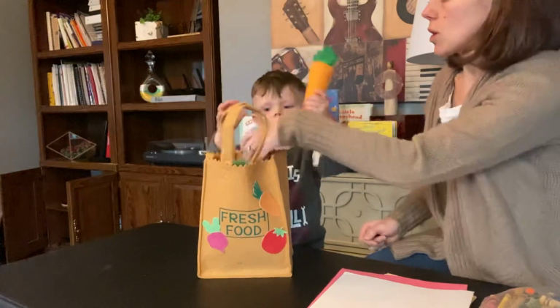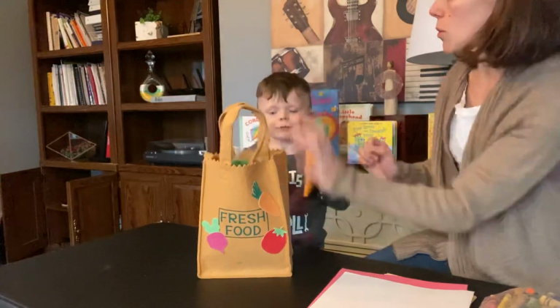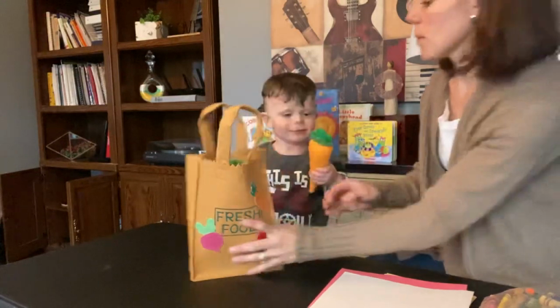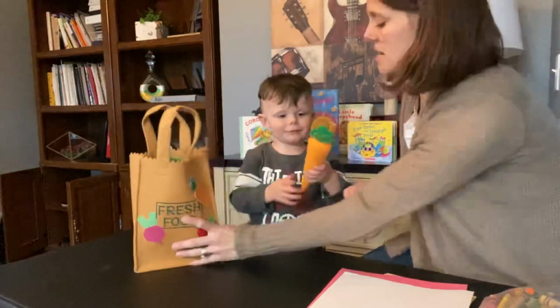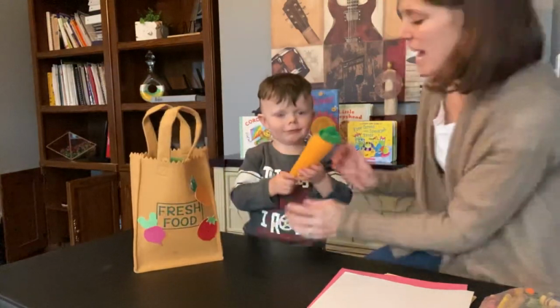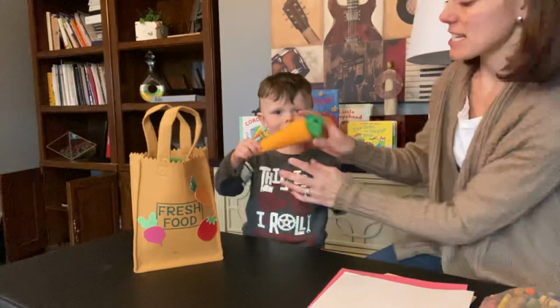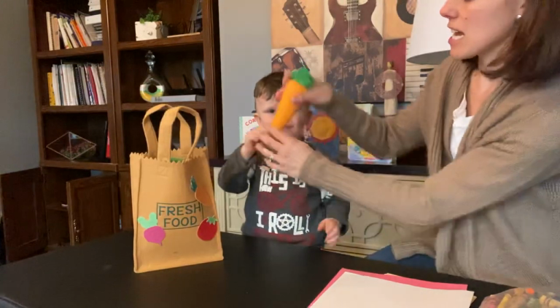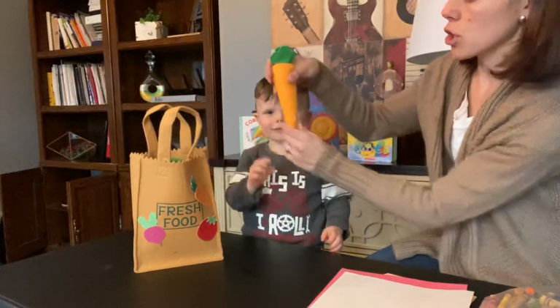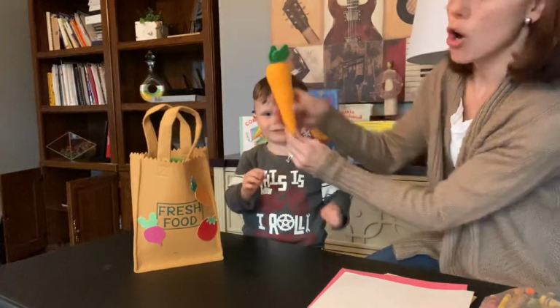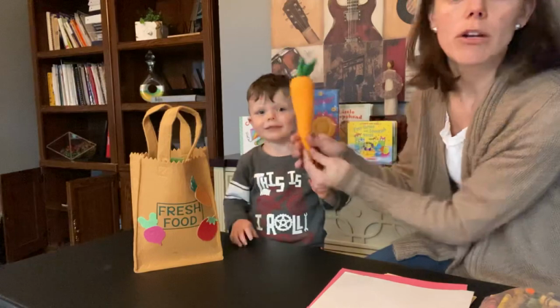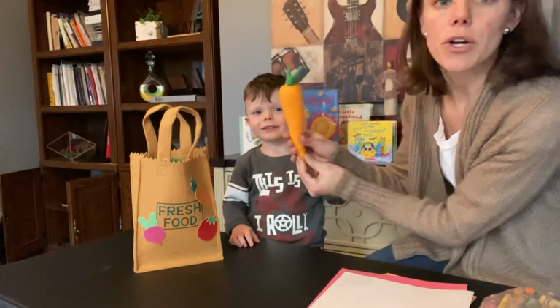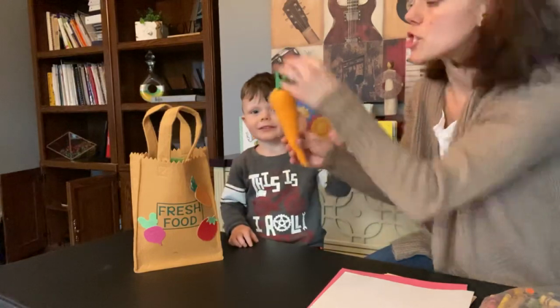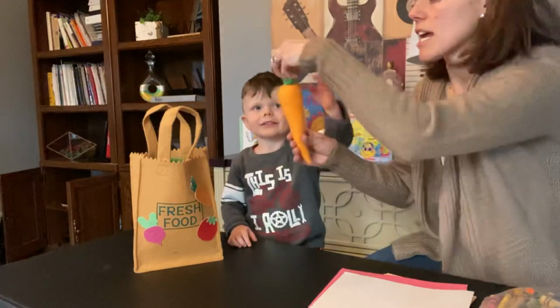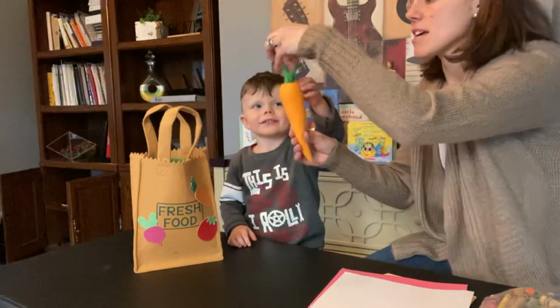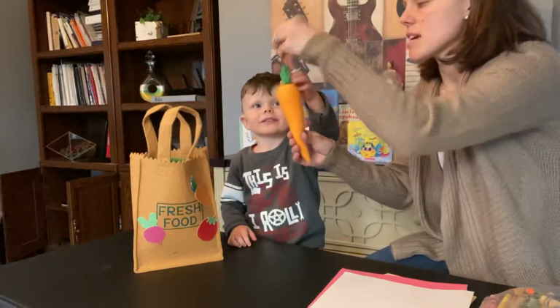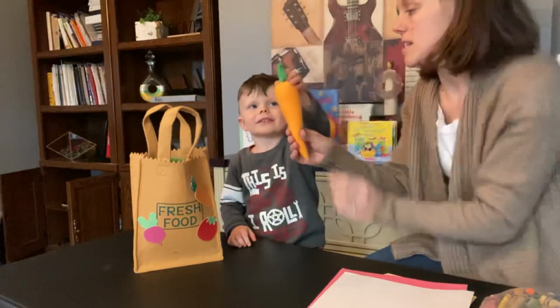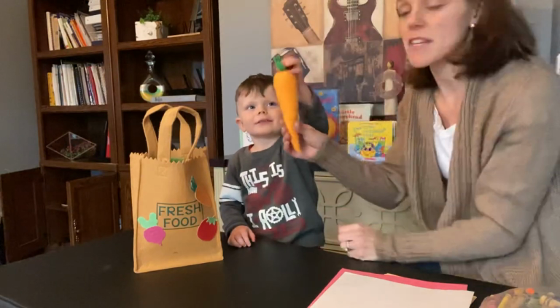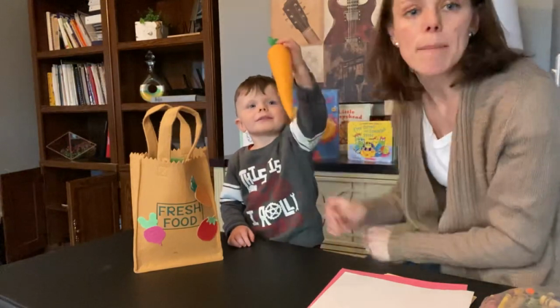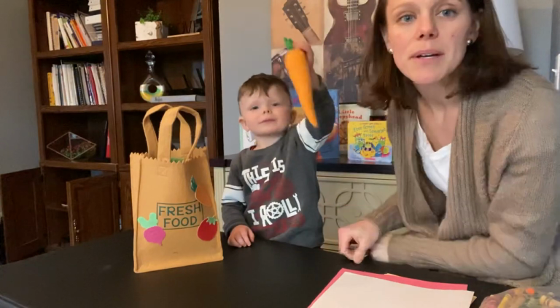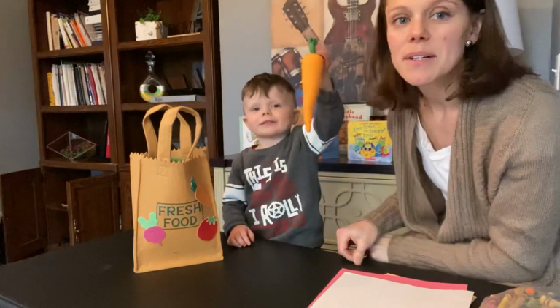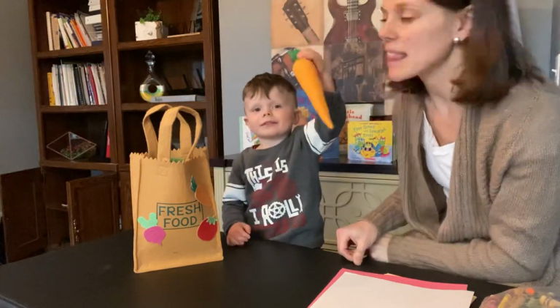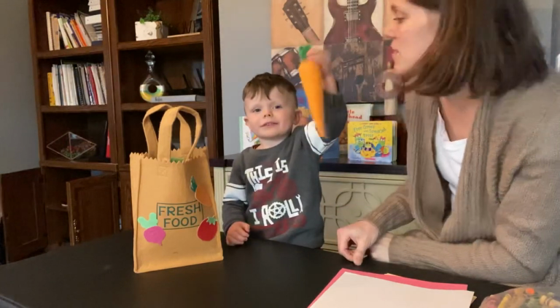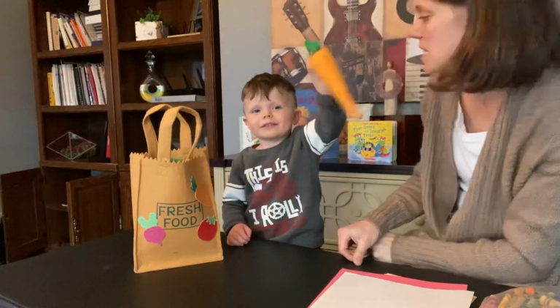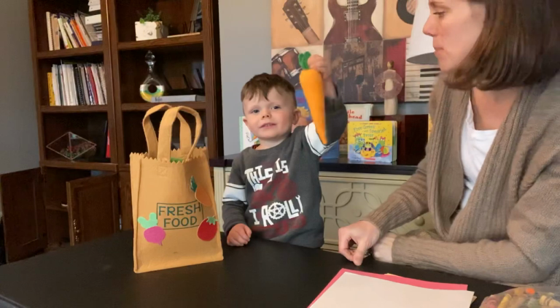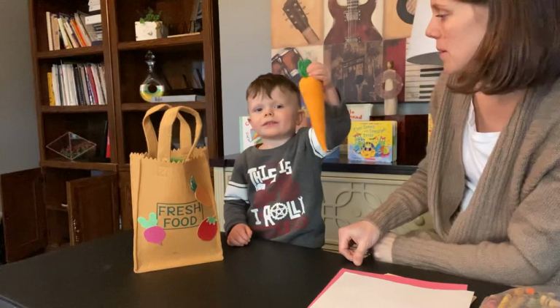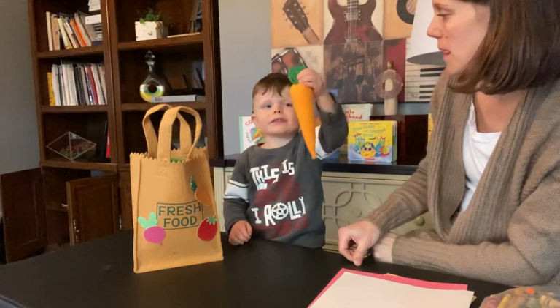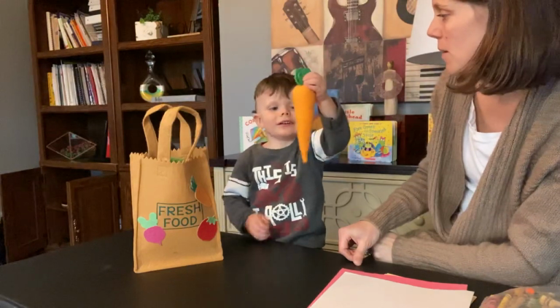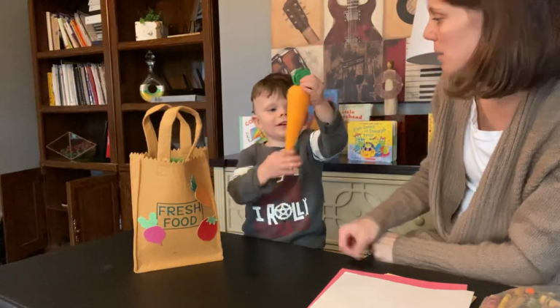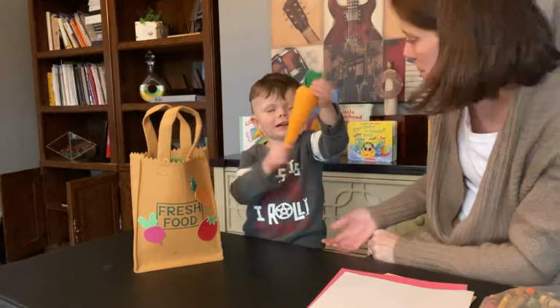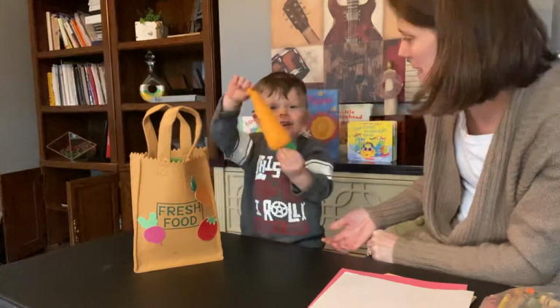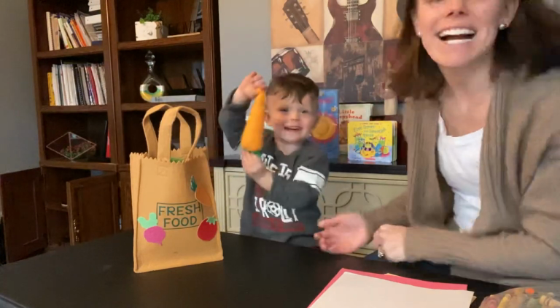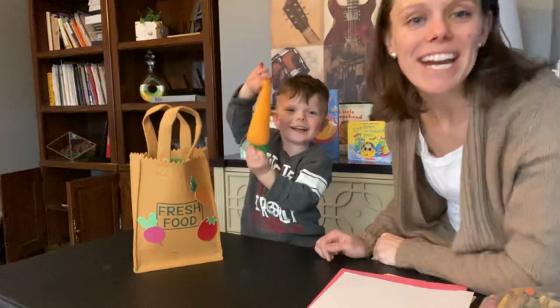Oh, what is that? It's long and orange and has a stem at the top and leaves at the top. What is it? A carrot!